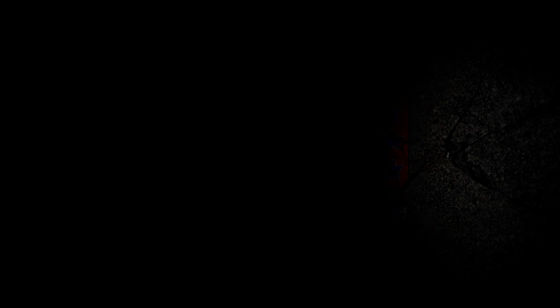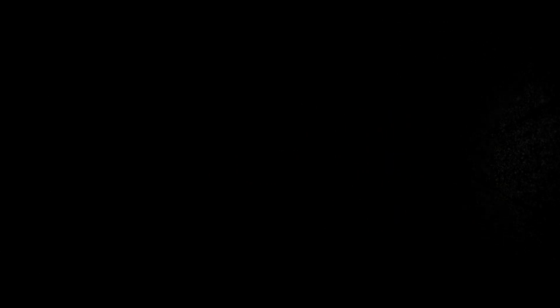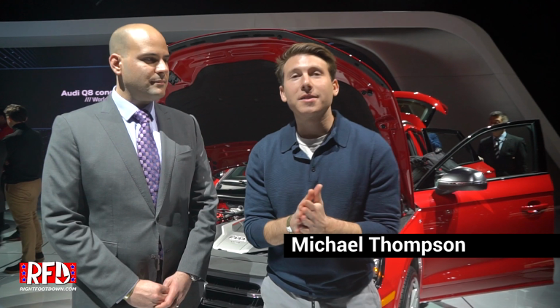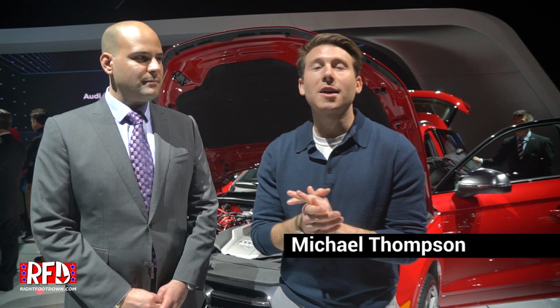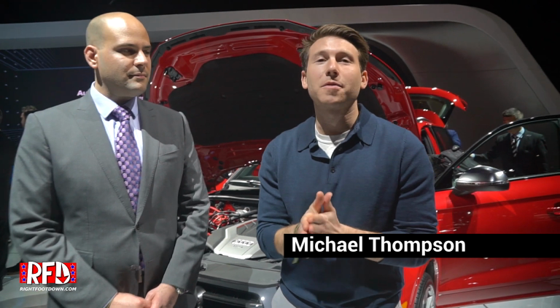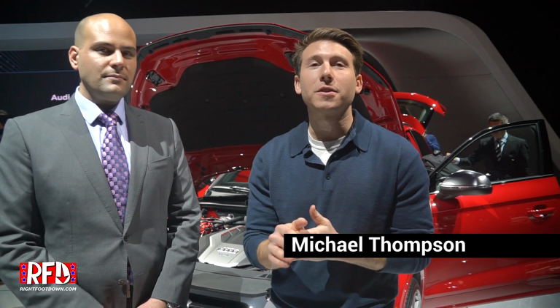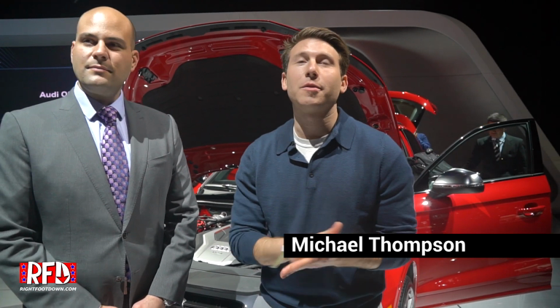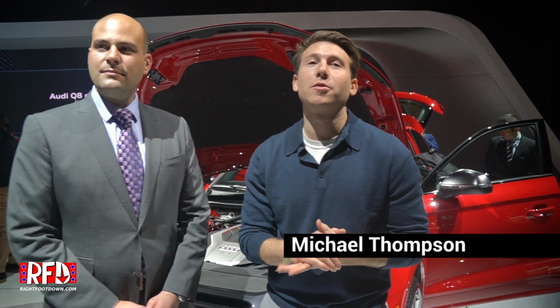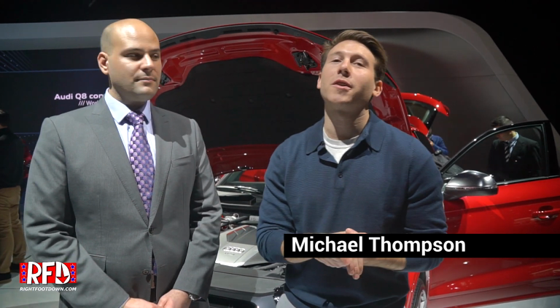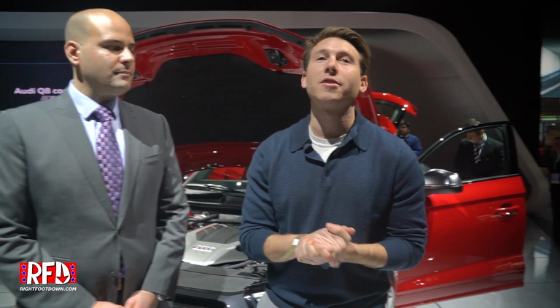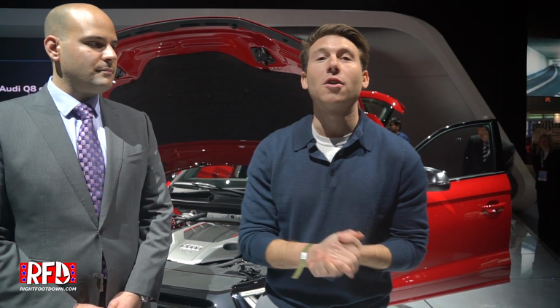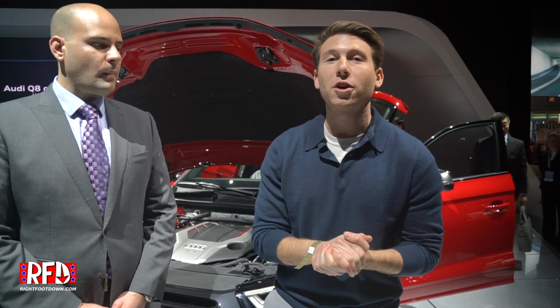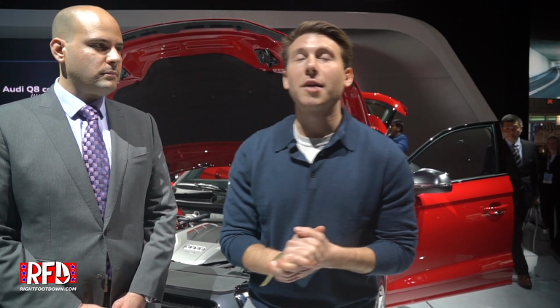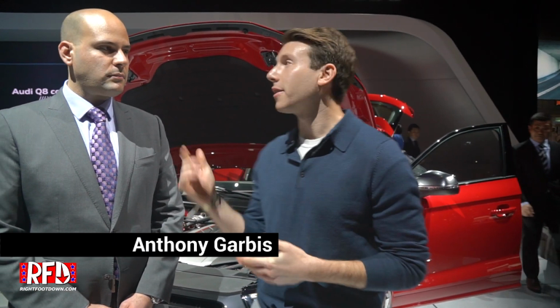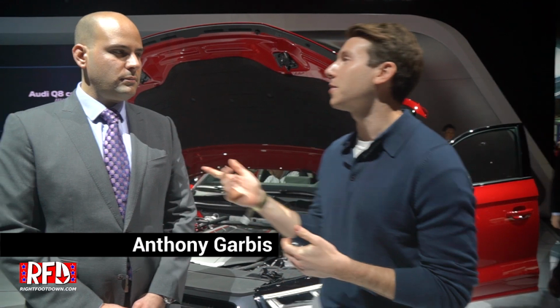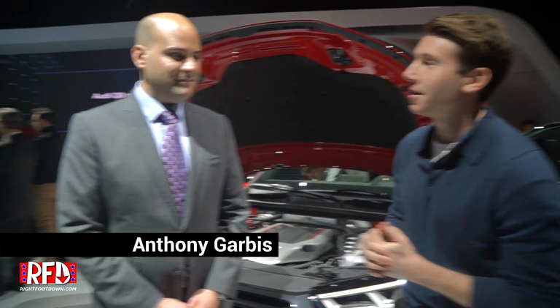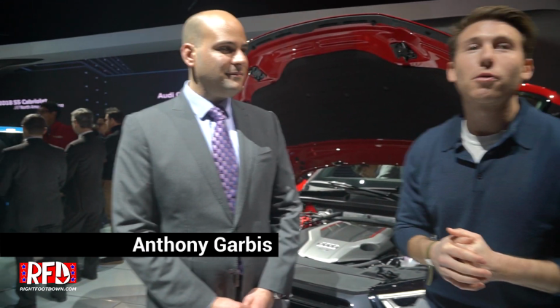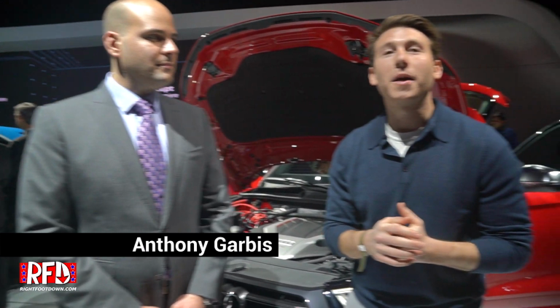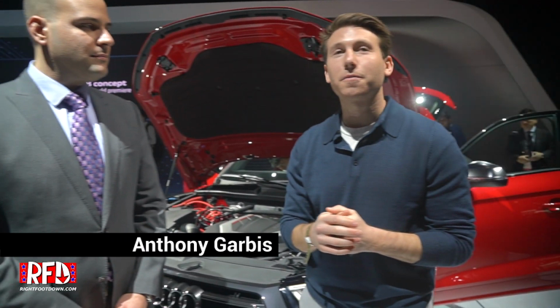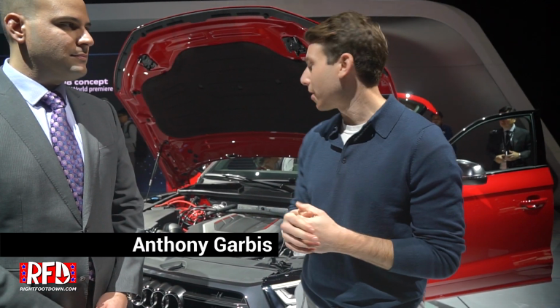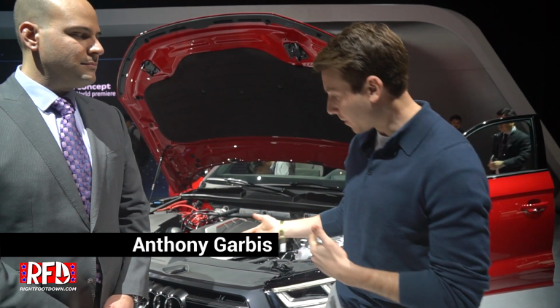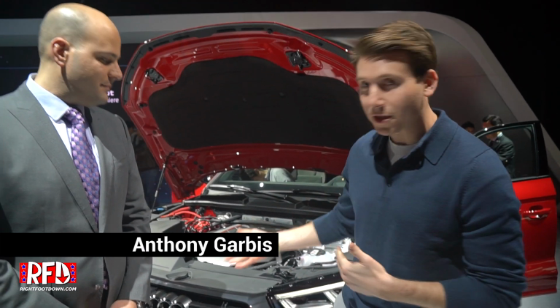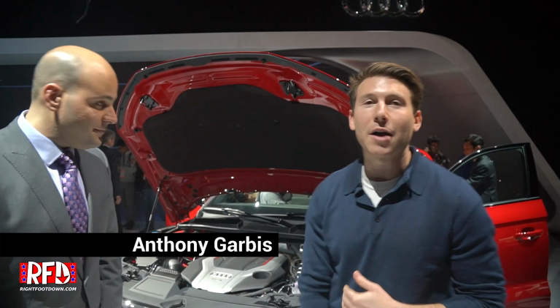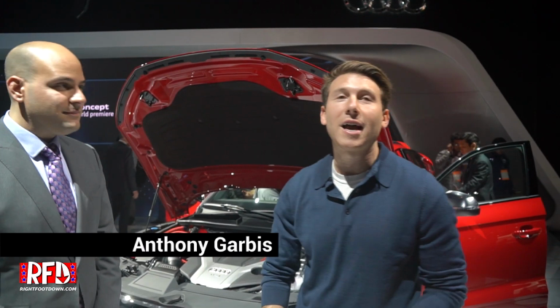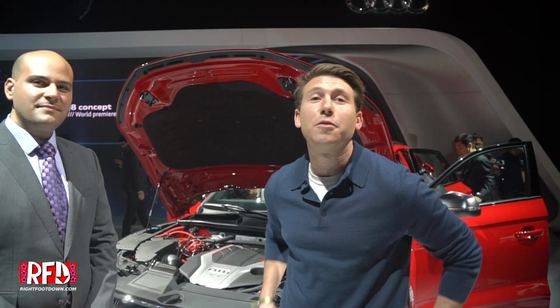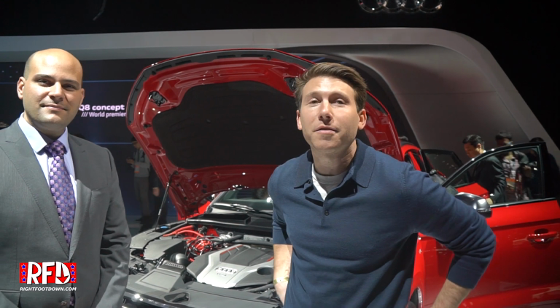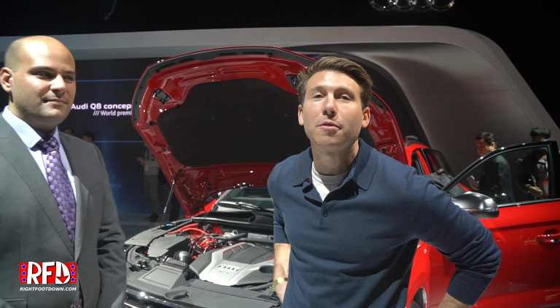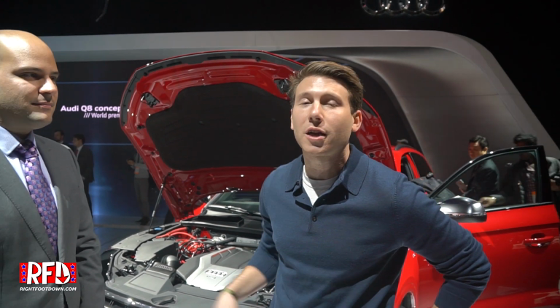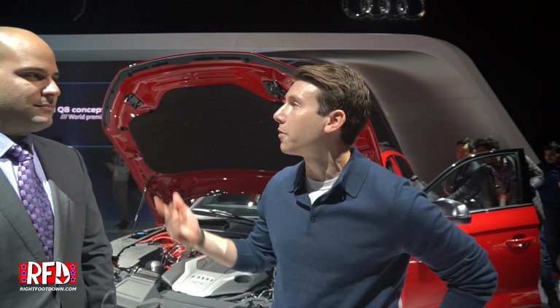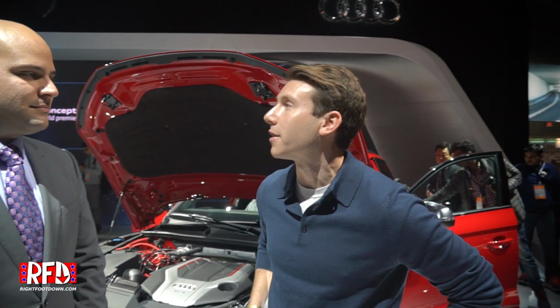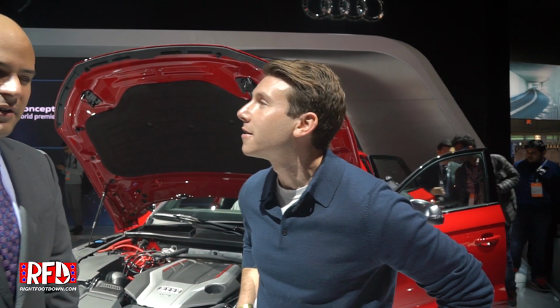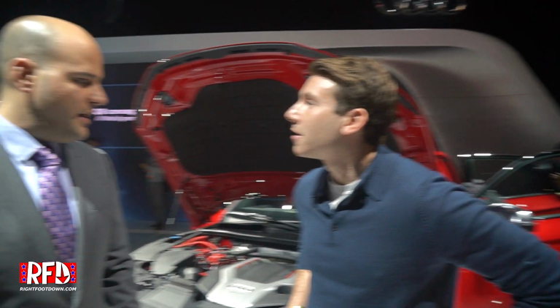Hey everyone, this is Mike Thompson from Right Foot Down and we're at the North American International Auto Show. I'm here with Anthony Garbus, the product manager. We have in front of us the Audi SQ5, and we're just going to go over the vehicle. Sounds good, thanks.